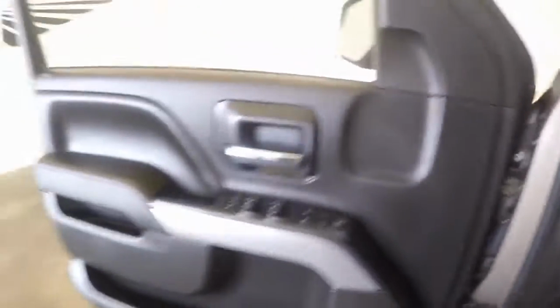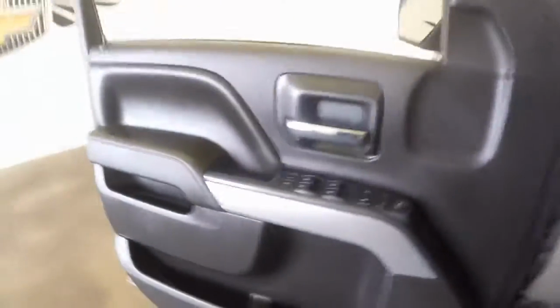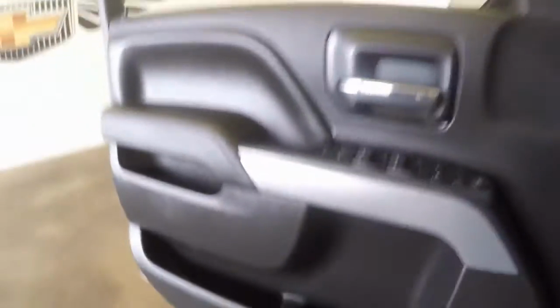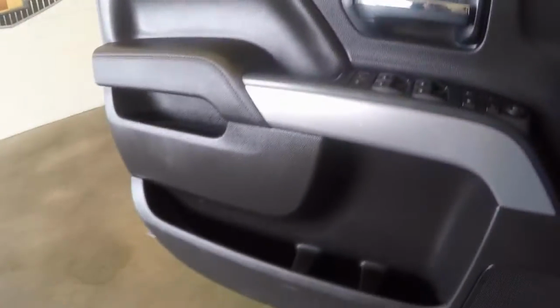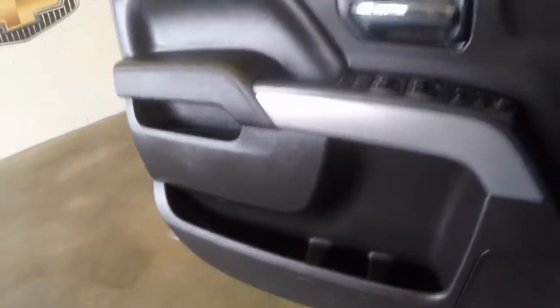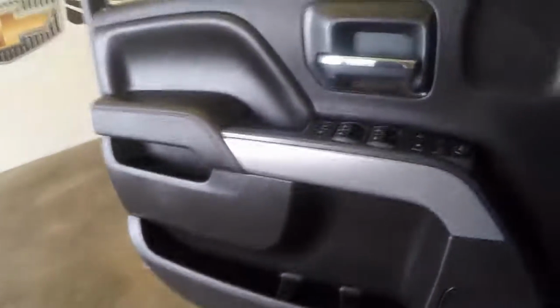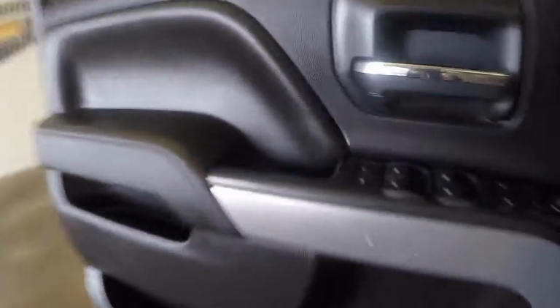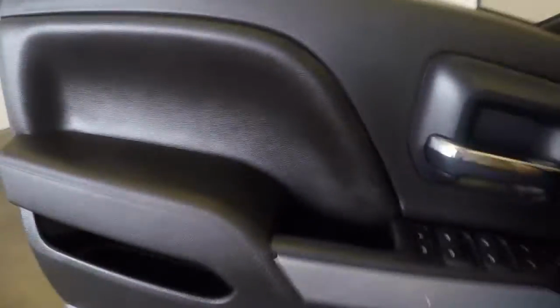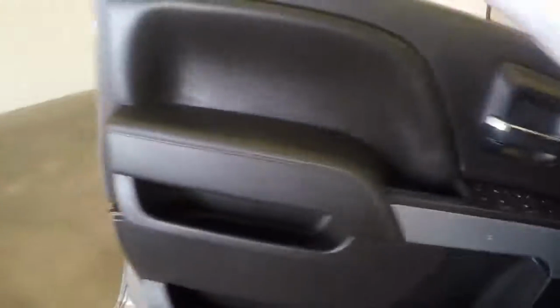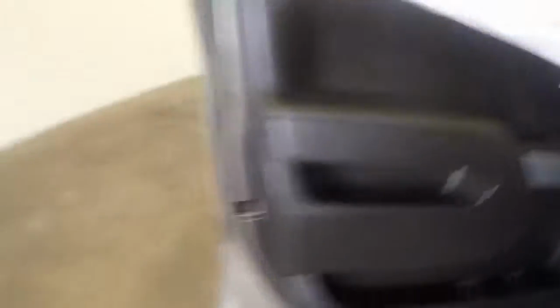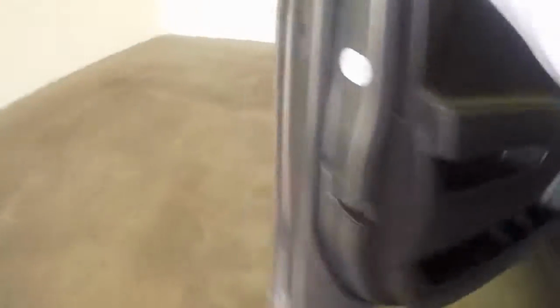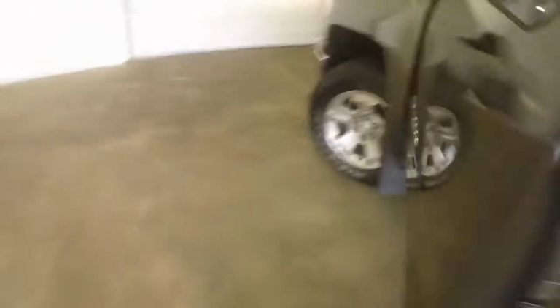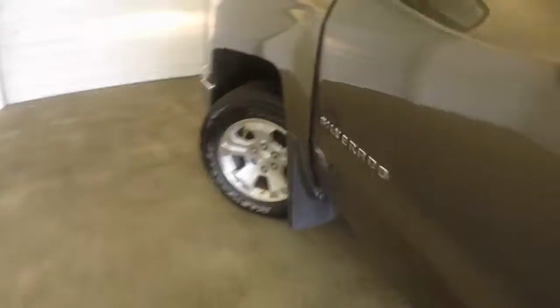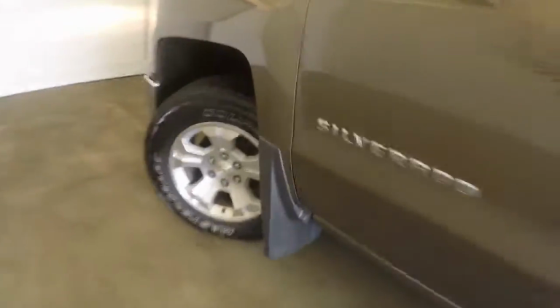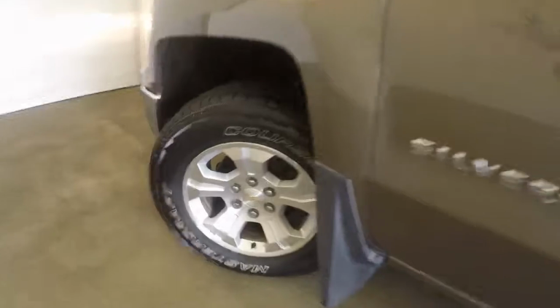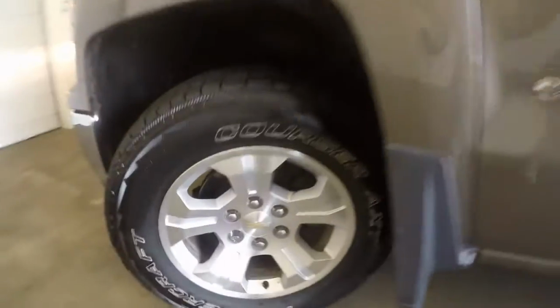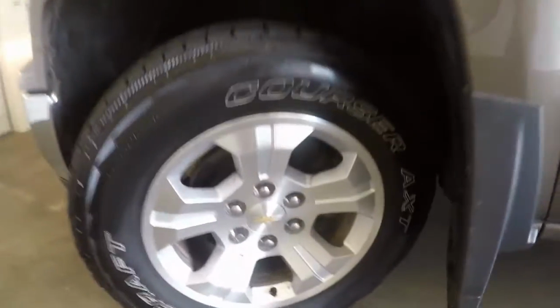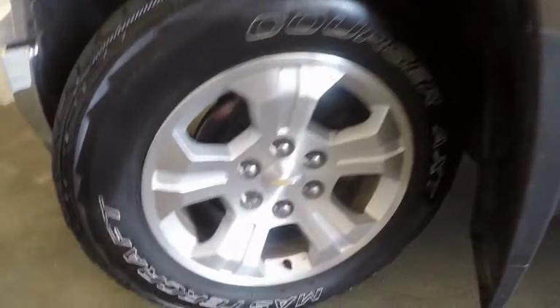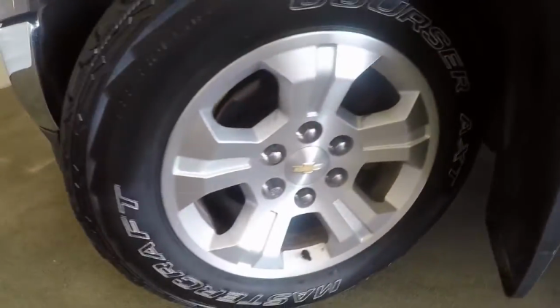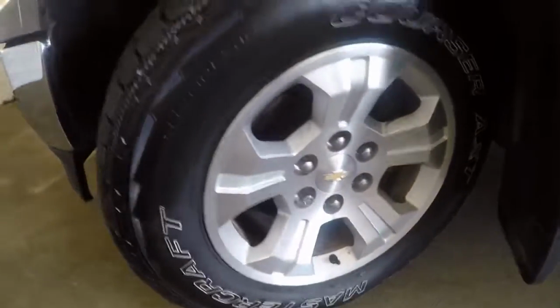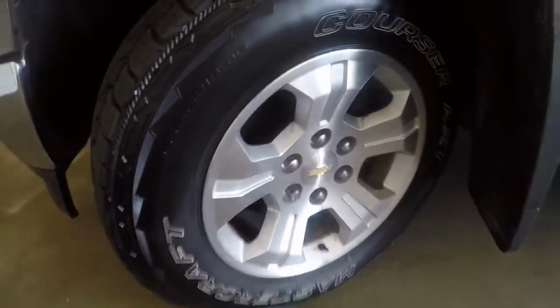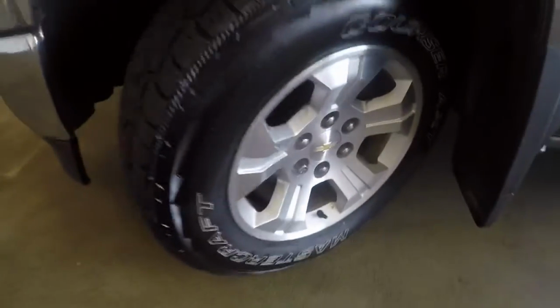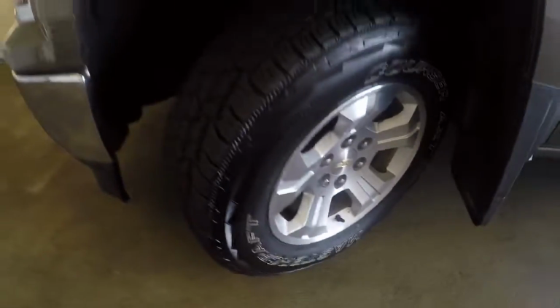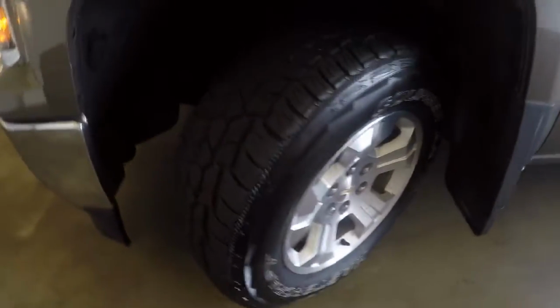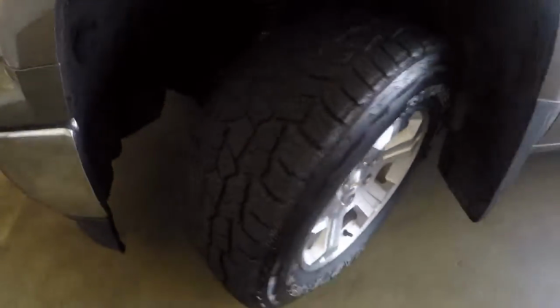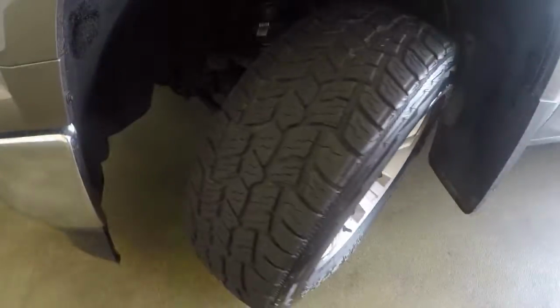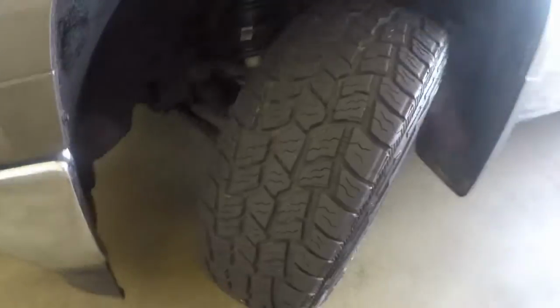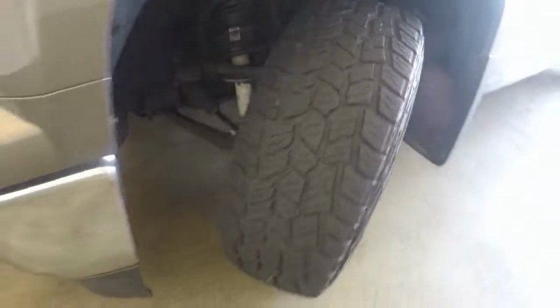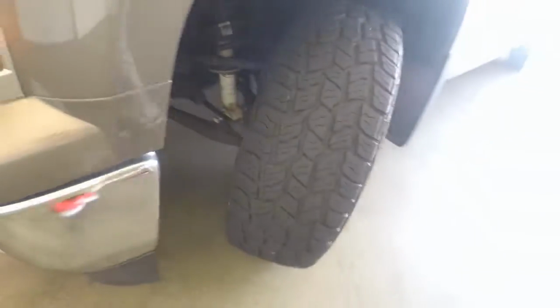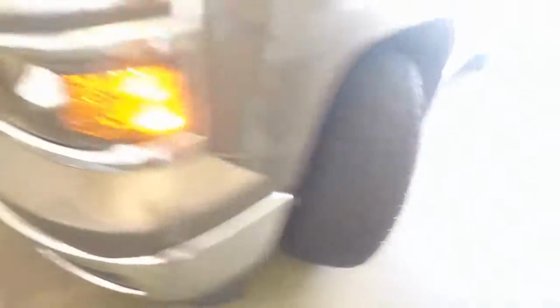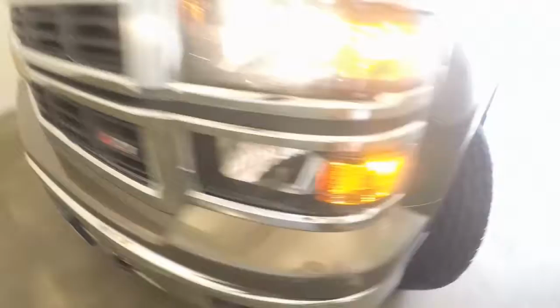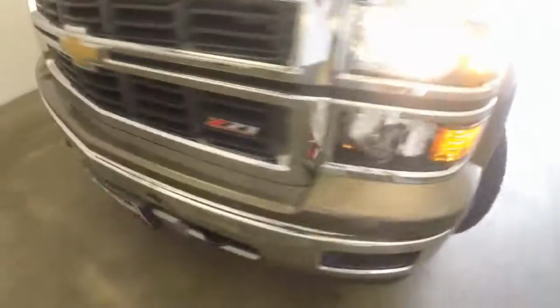This truck is just under $44,000. Again the great wheels, each wheel has a wheel lock on it. Nice tires.